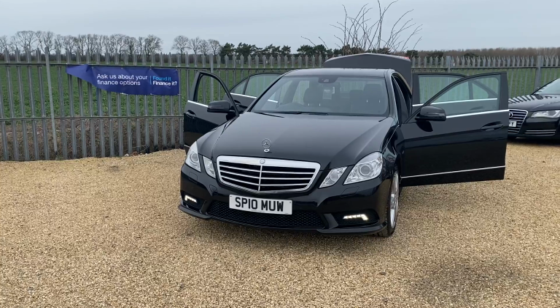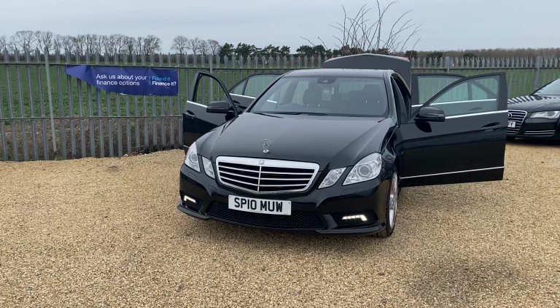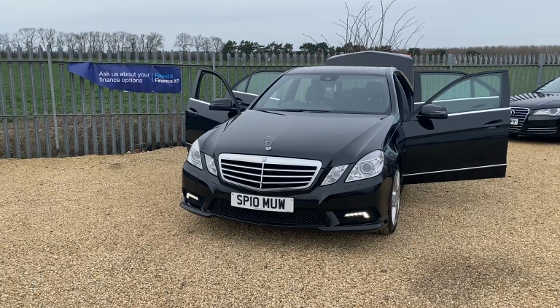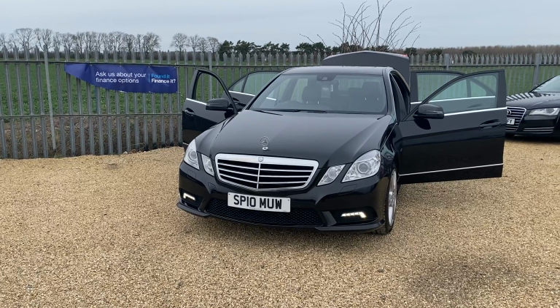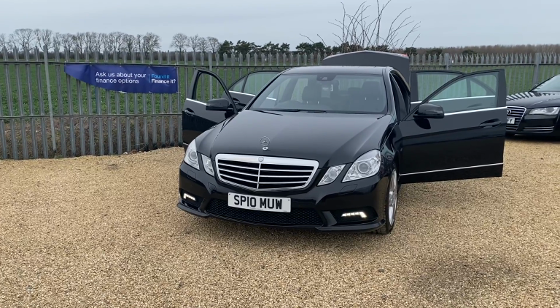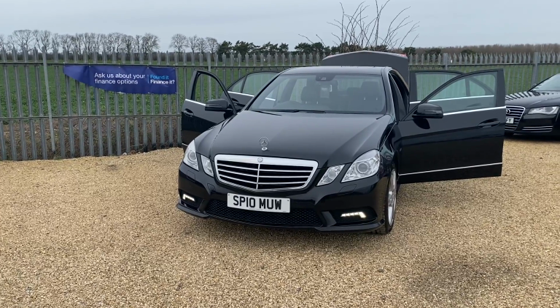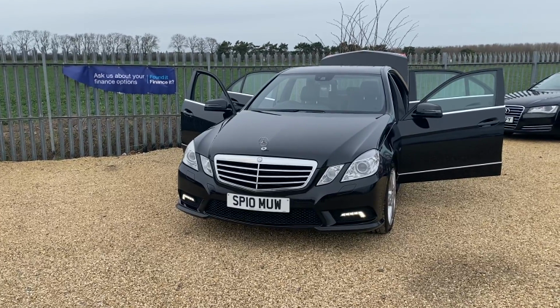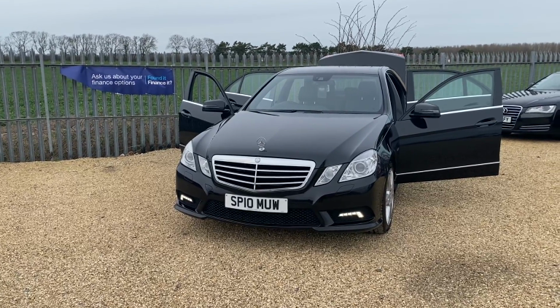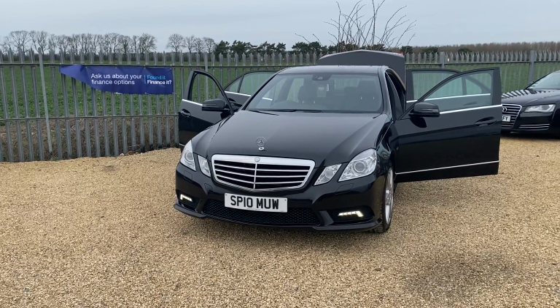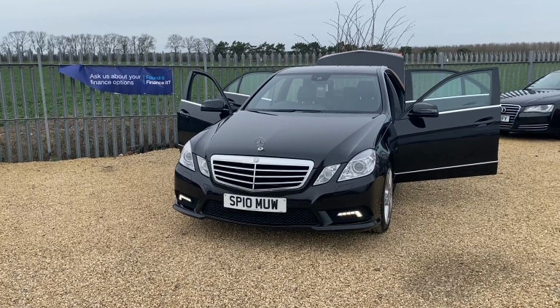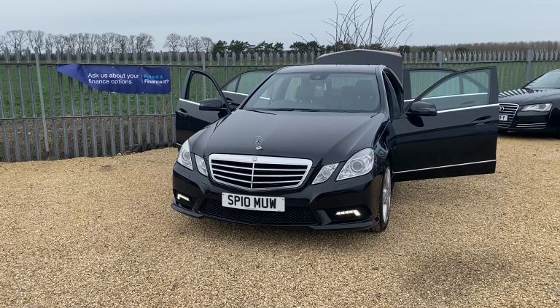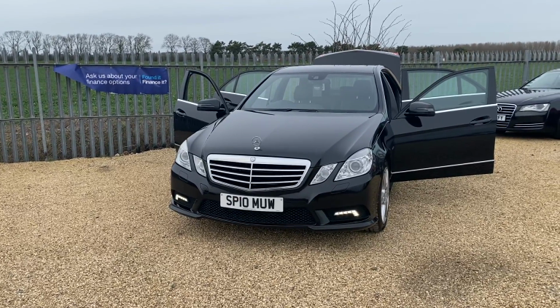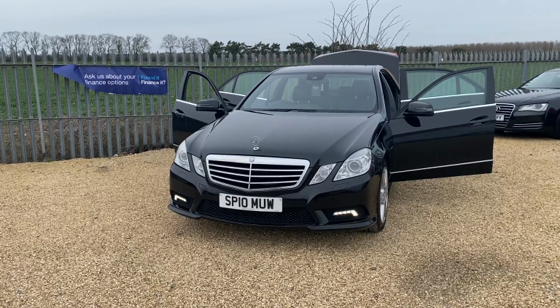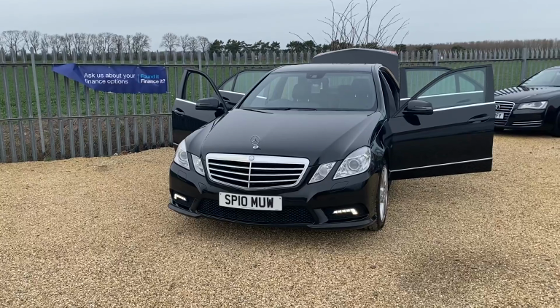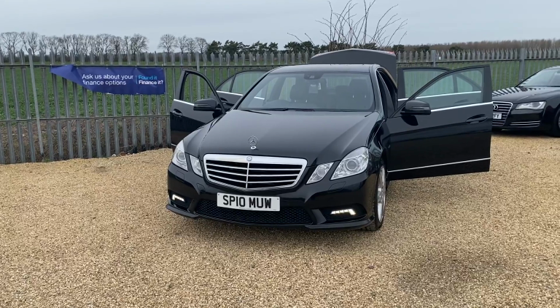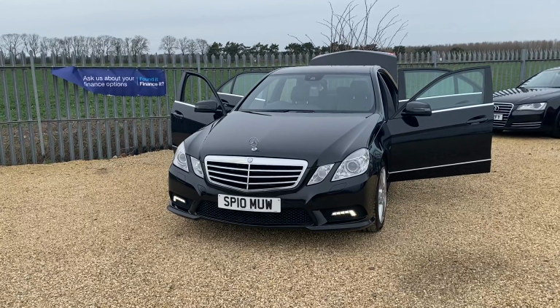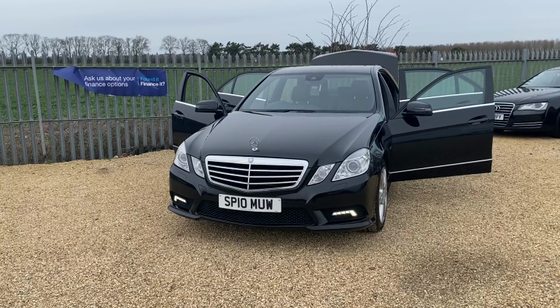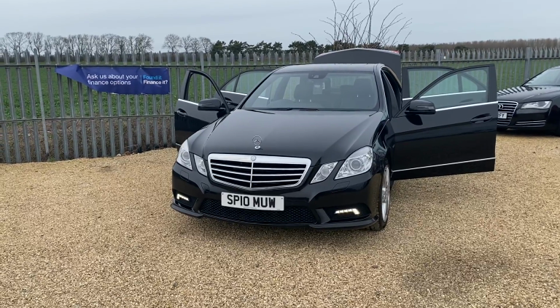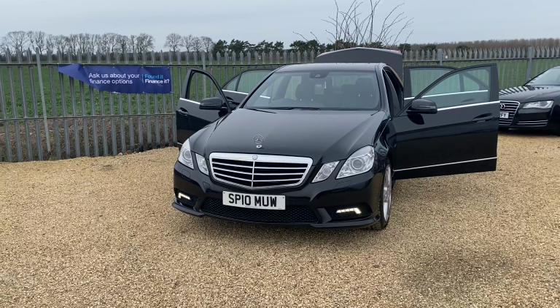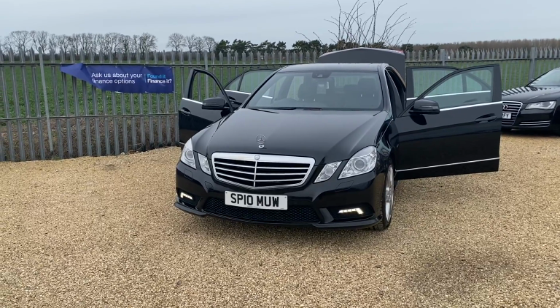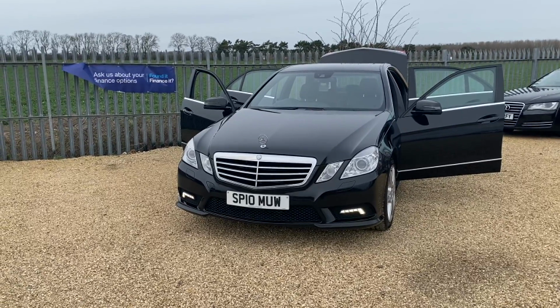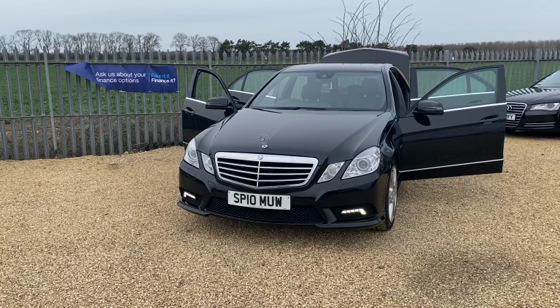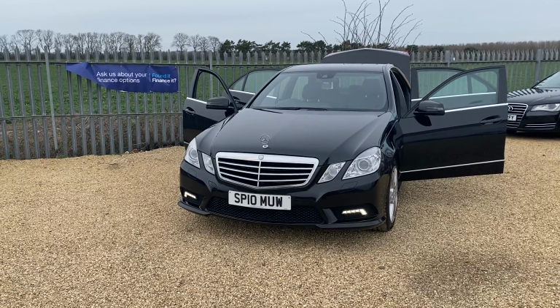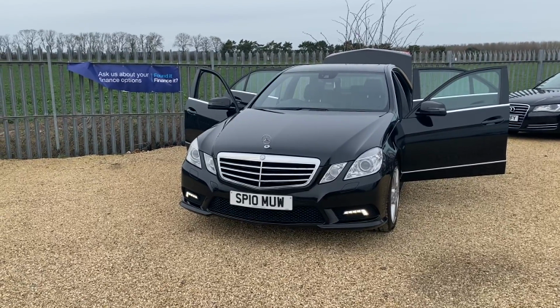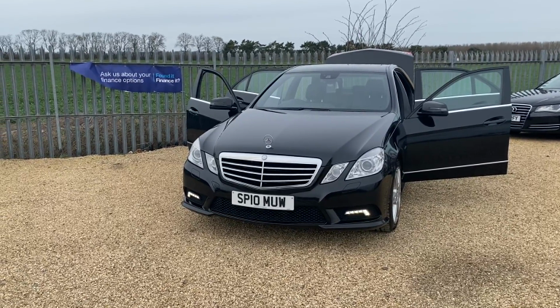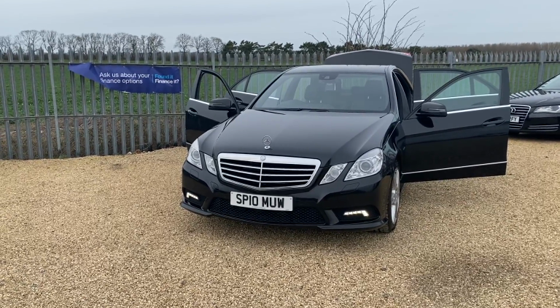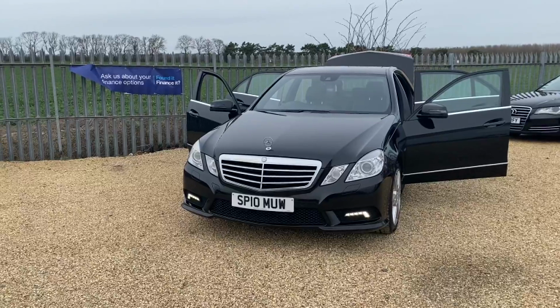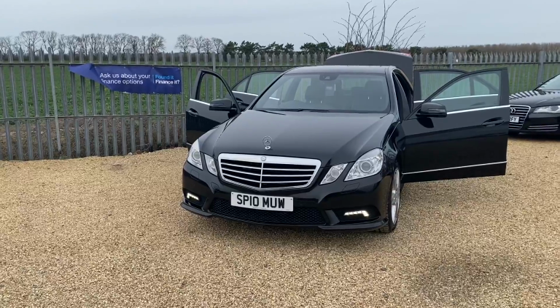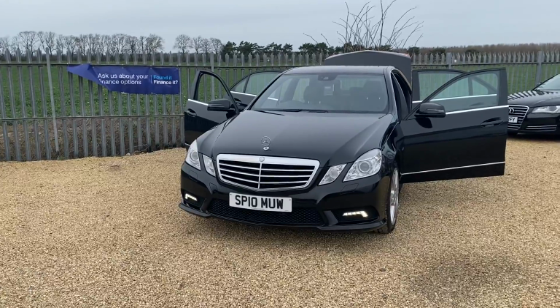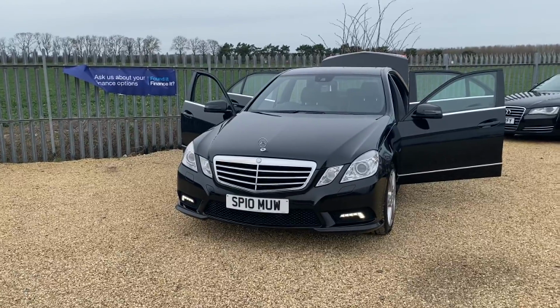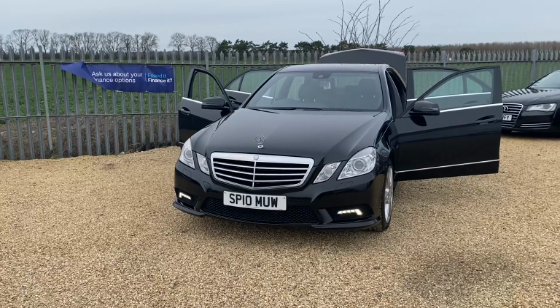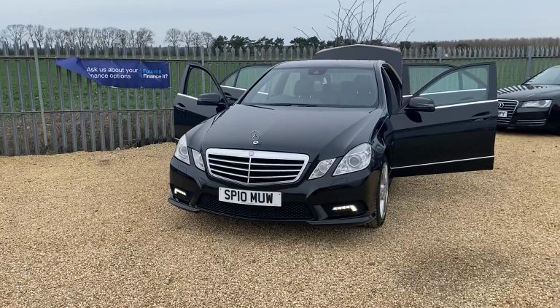Hello and welcome to CarFirm Peterborough. Today we've got a Mercedes E350 — this is the 3.0L CDI Blue Efficiency Sport in black, with 101,000 miles on the clock.